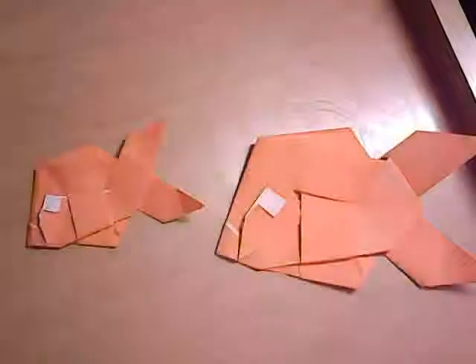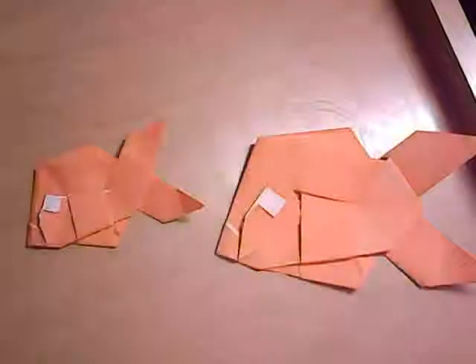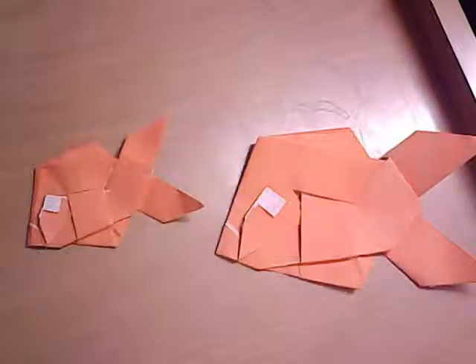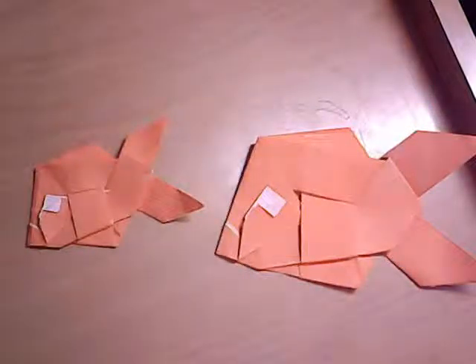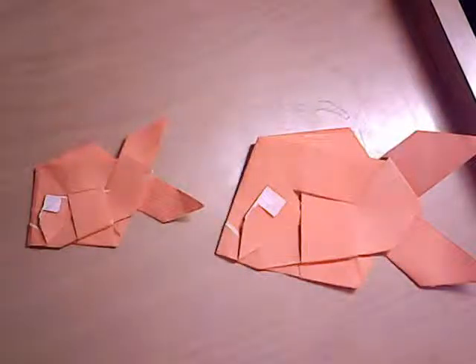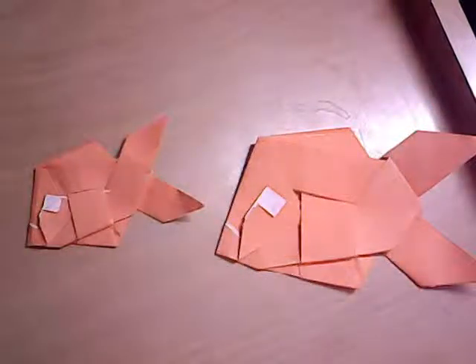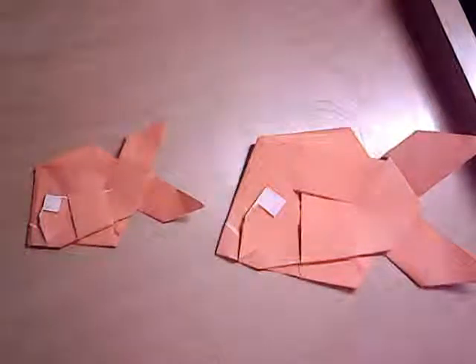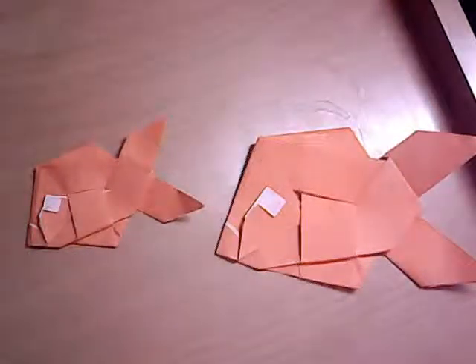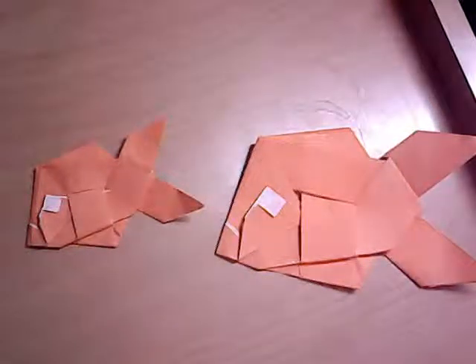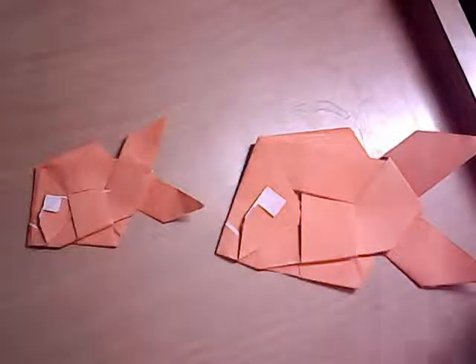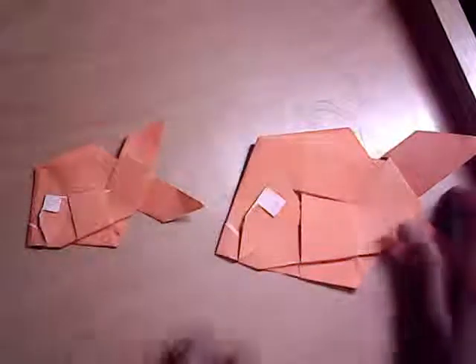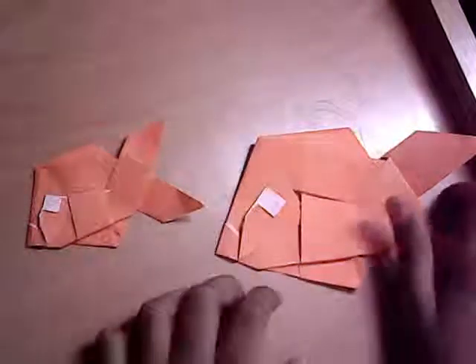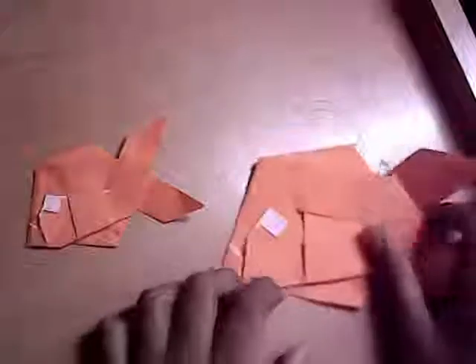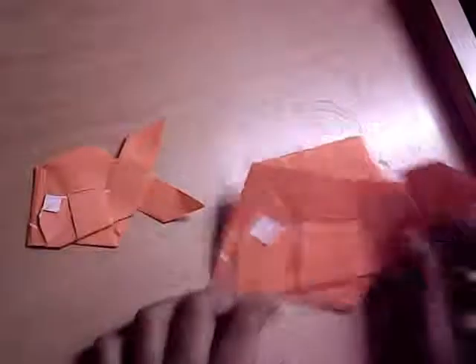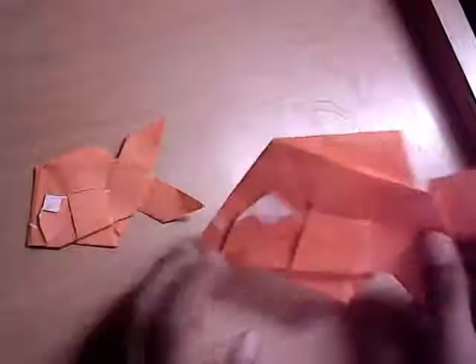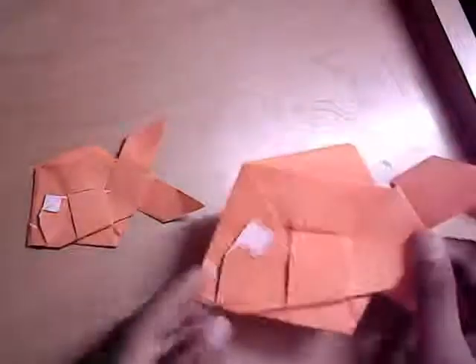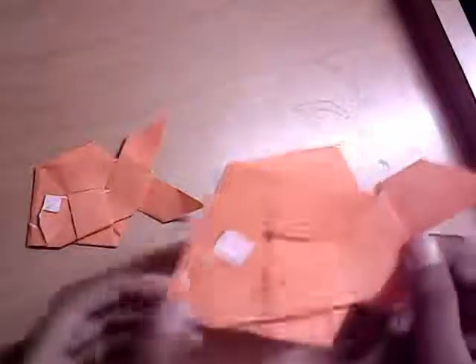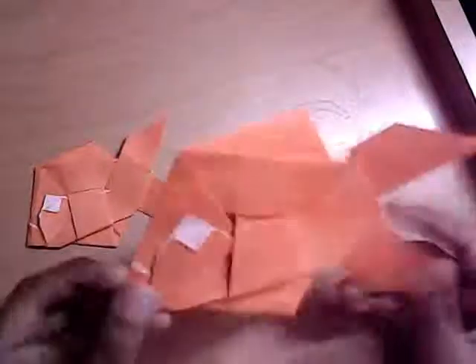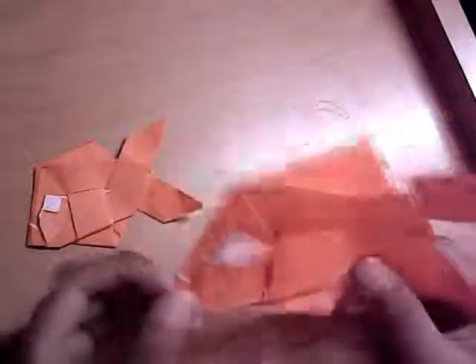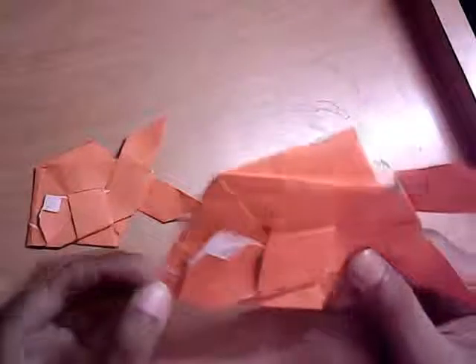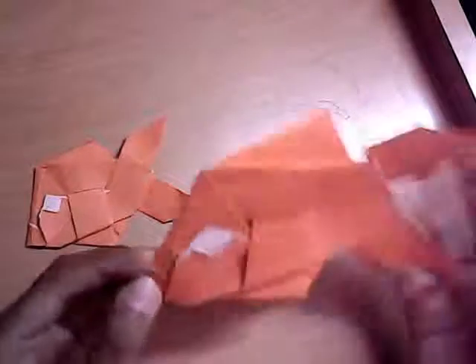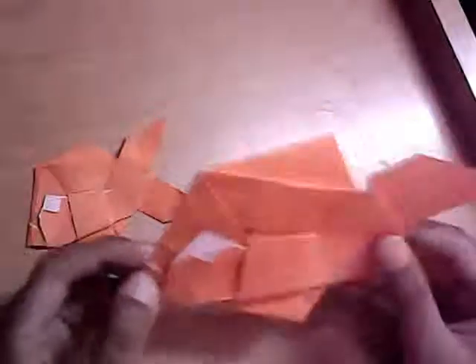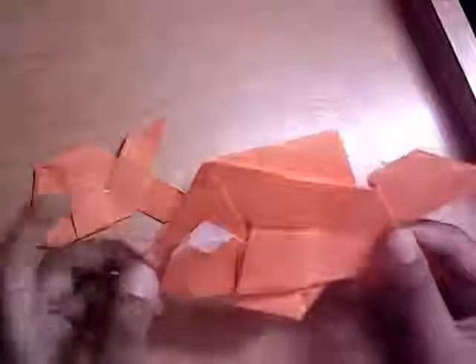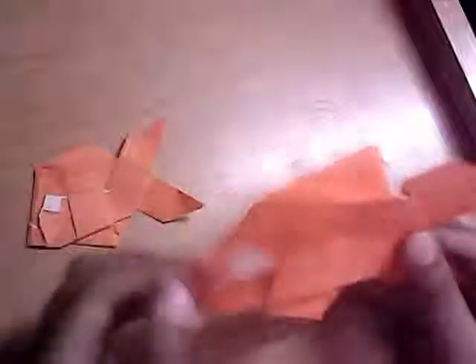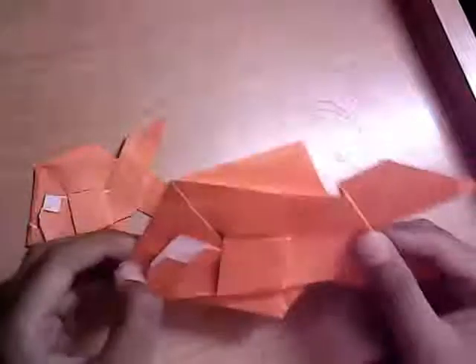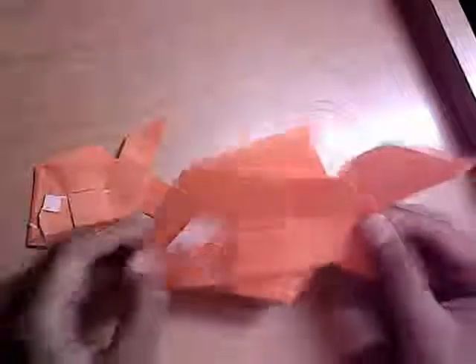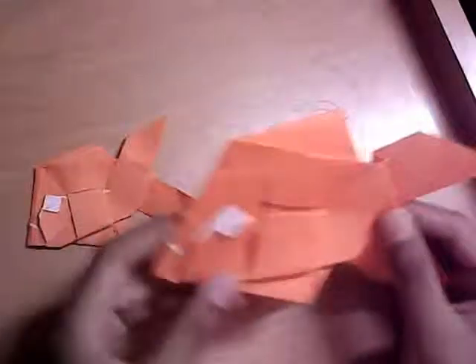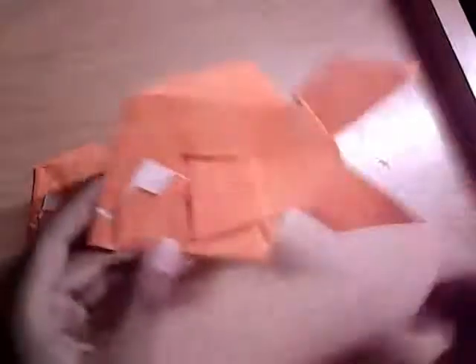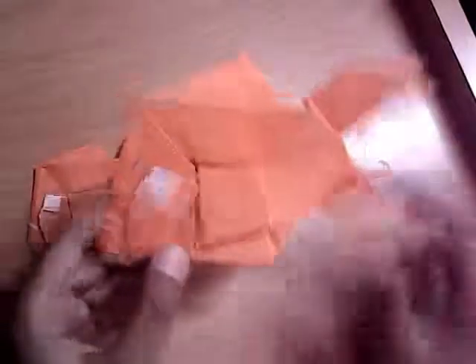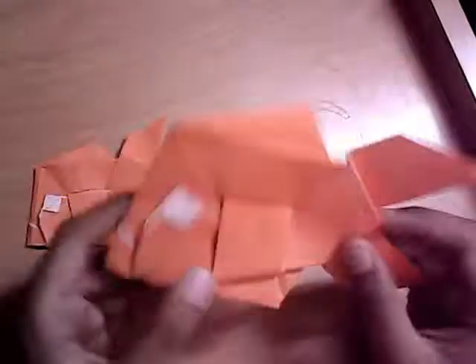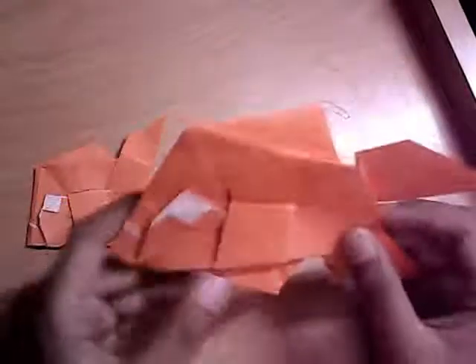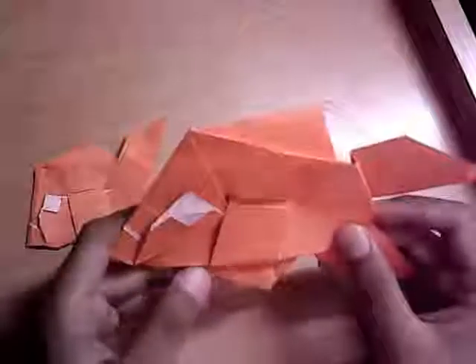Hey guys. In this video, I'm going to show you the origami fish designed by Dreamishiv. This is the more complex version of the fish he taught in just 10 seconds. For the tutorial of that, click here.